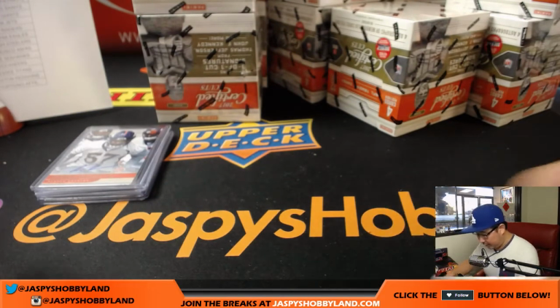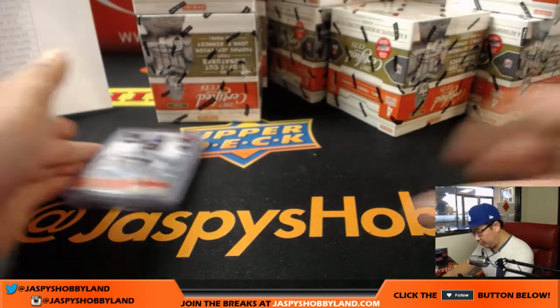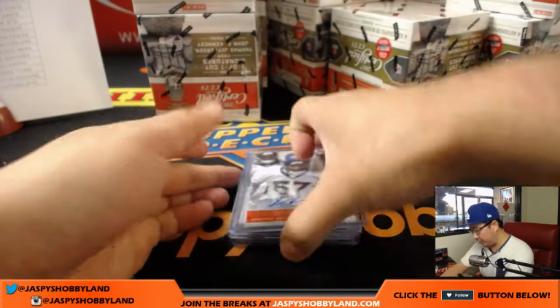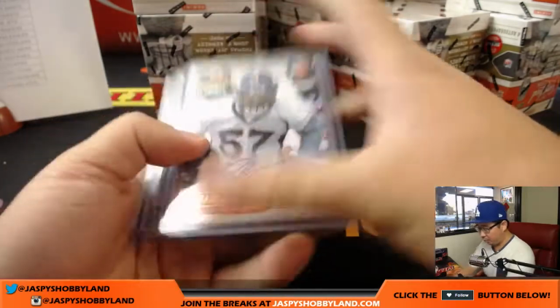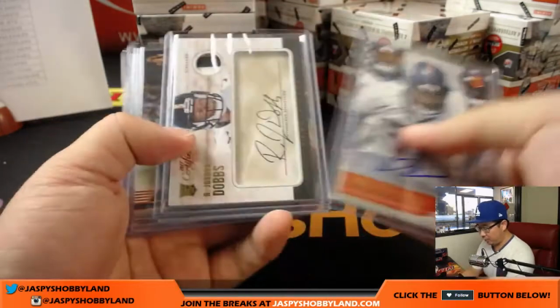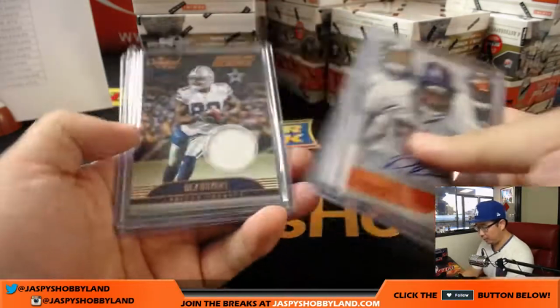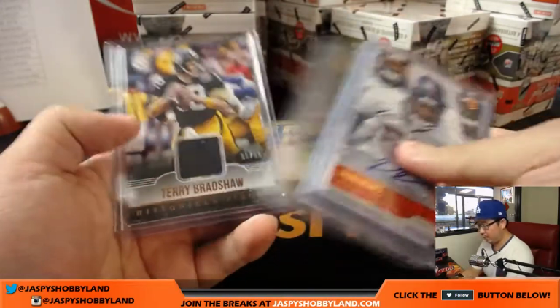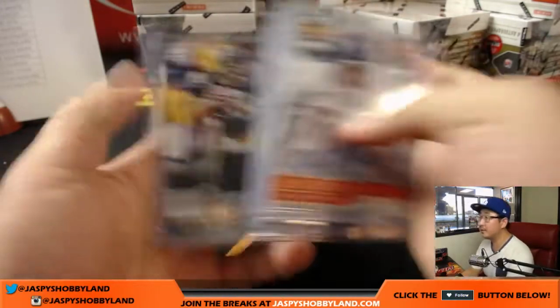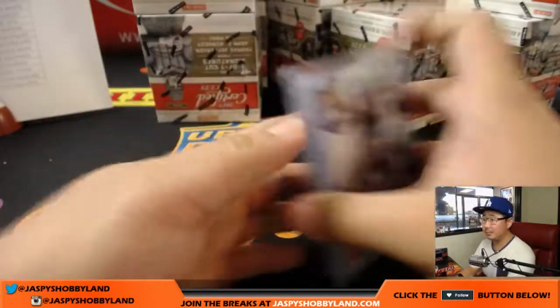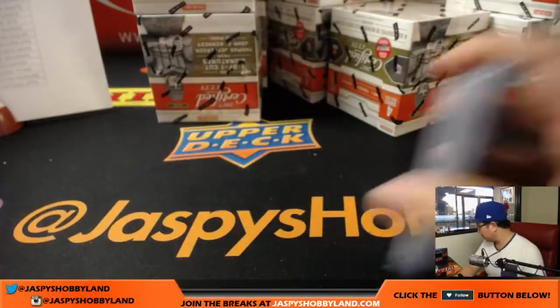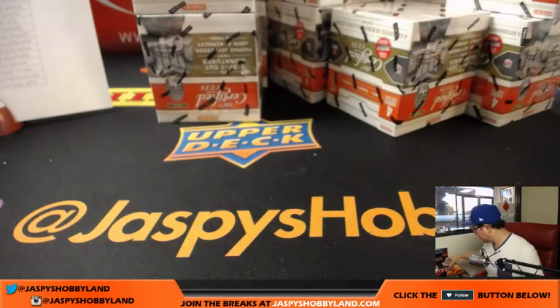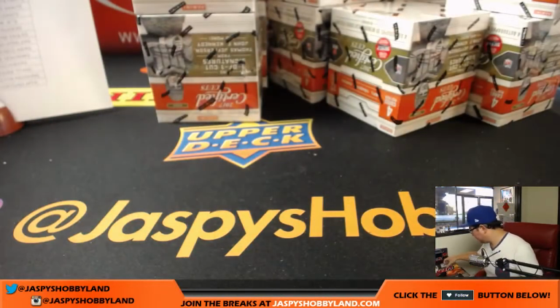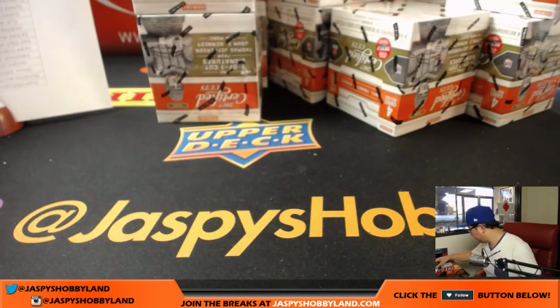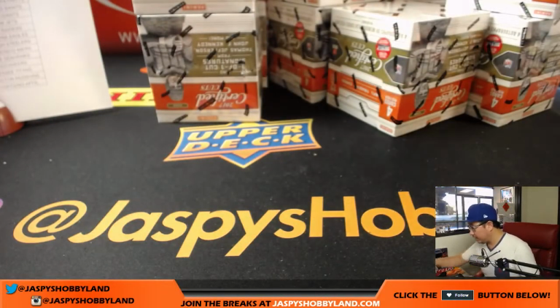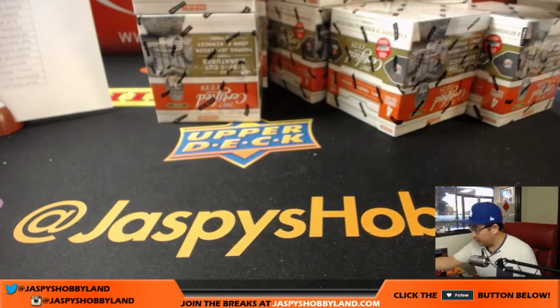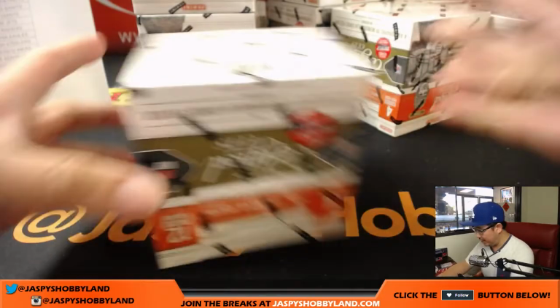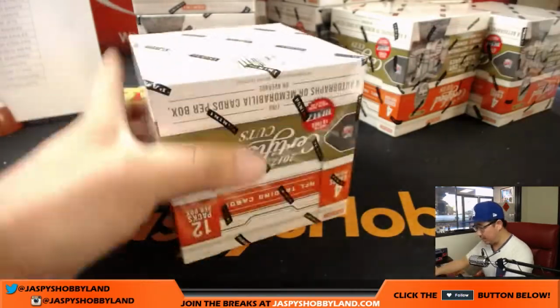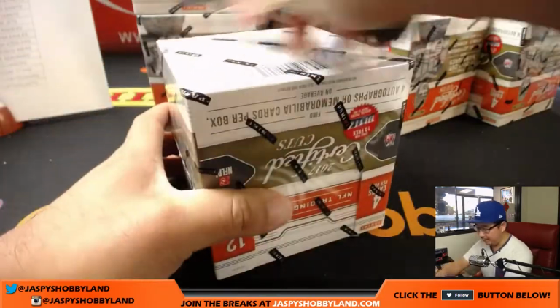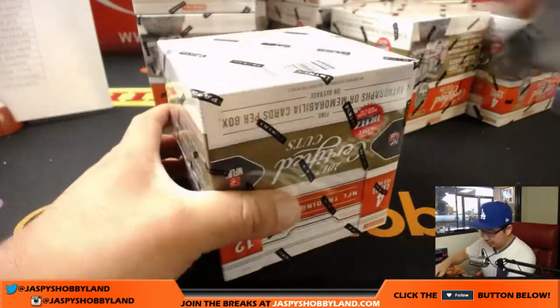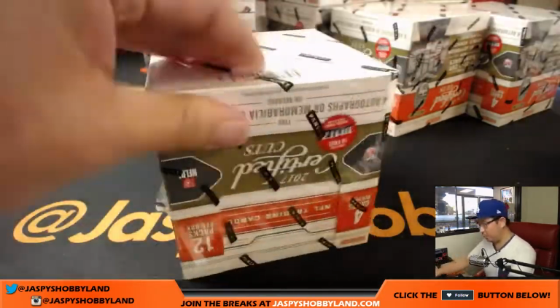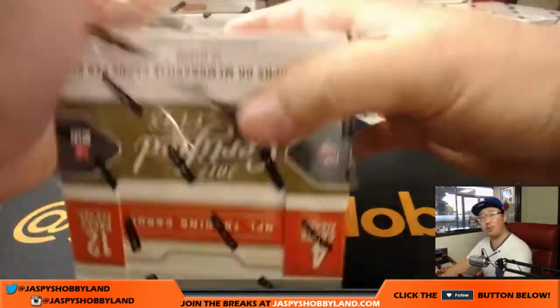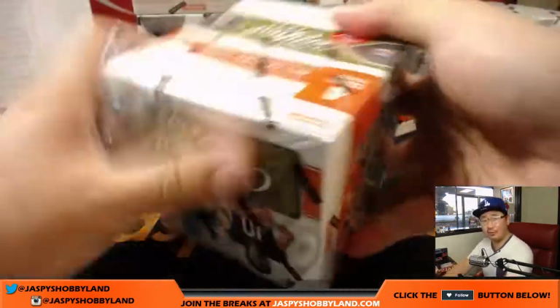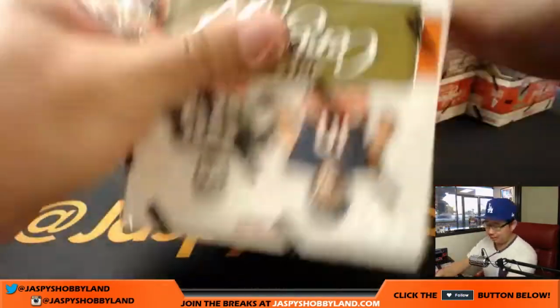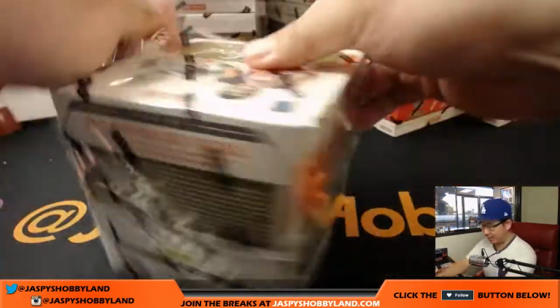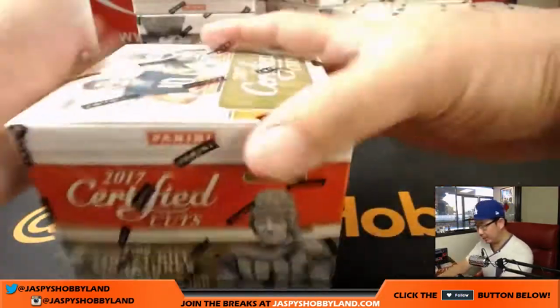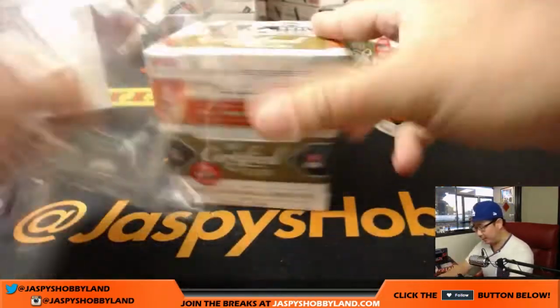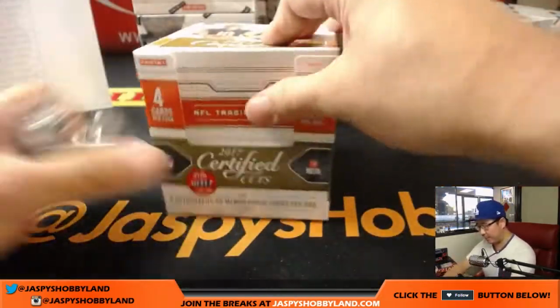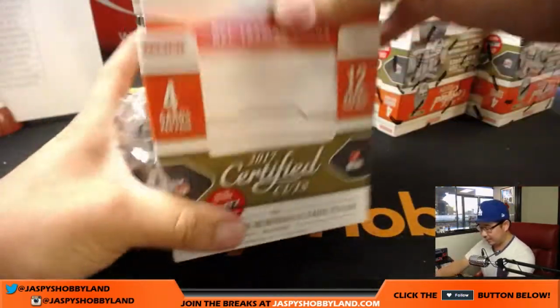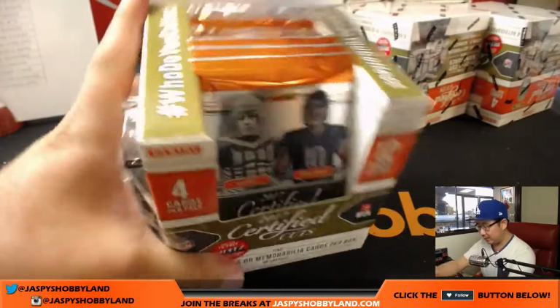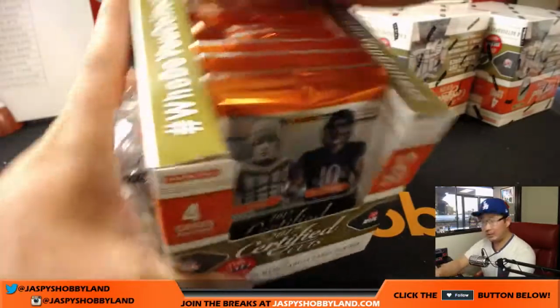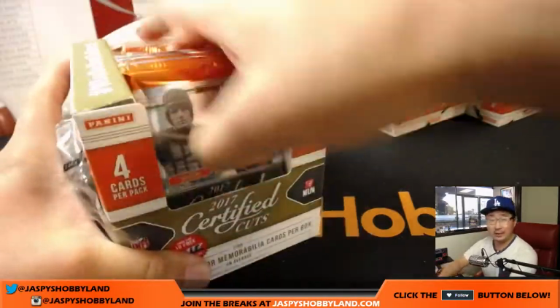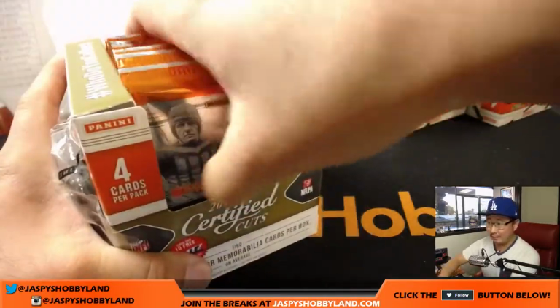We'll slide all these over — so these are our four hits. Nice start. Now we'll move a little more swiftly, now that we got a good look at the first box. Good luck everybody.